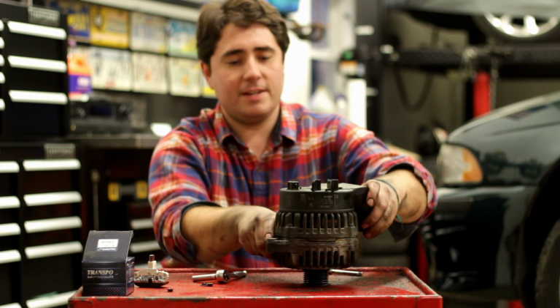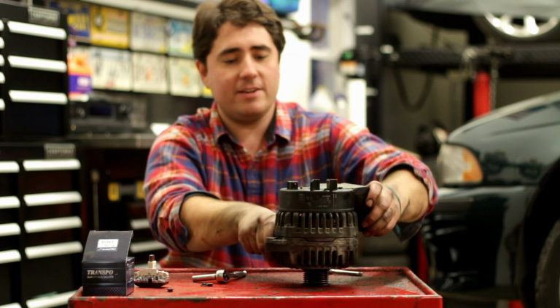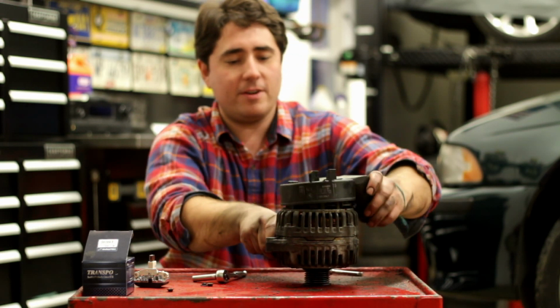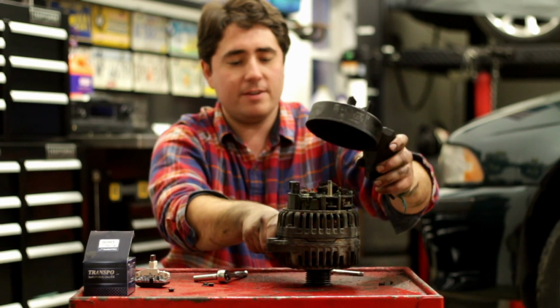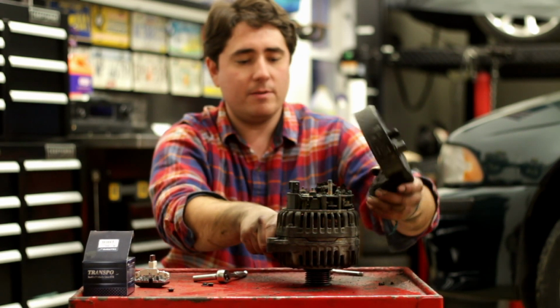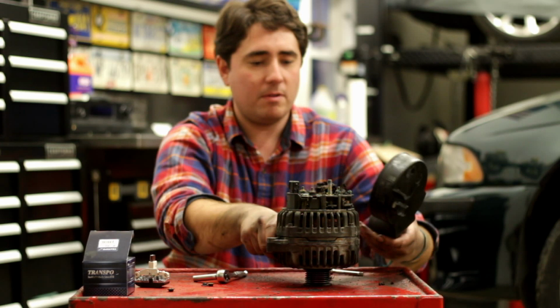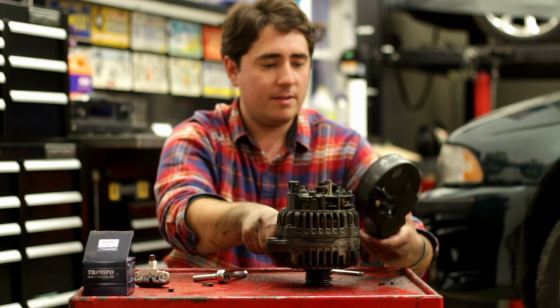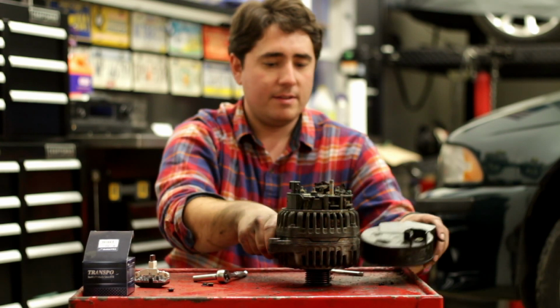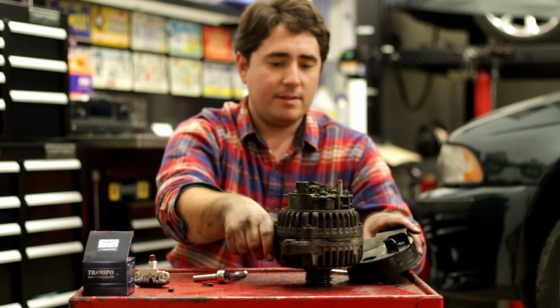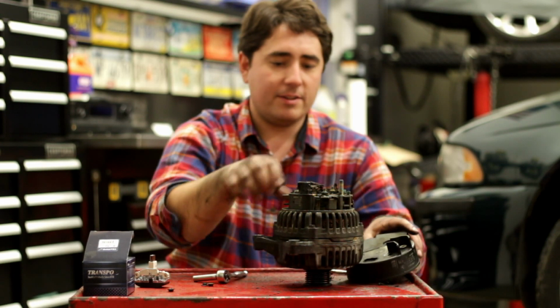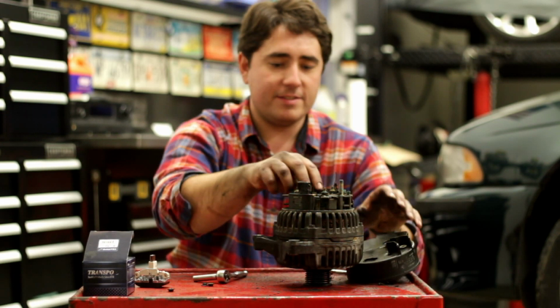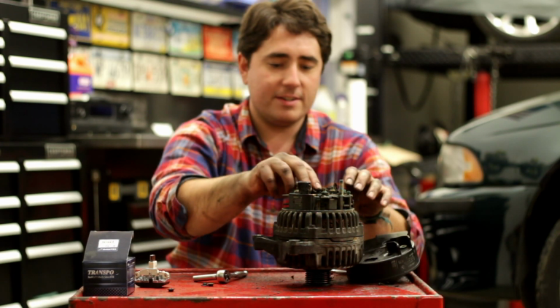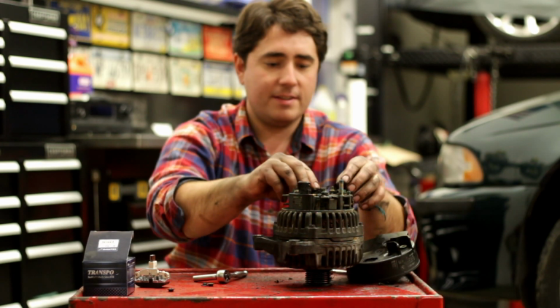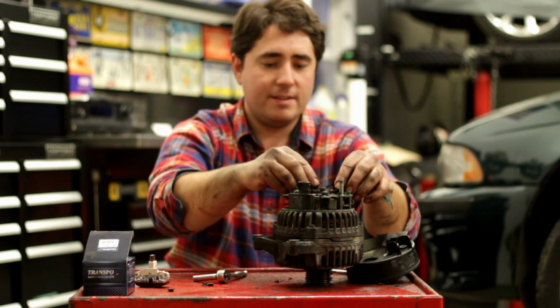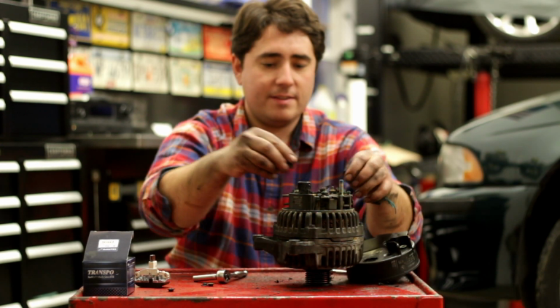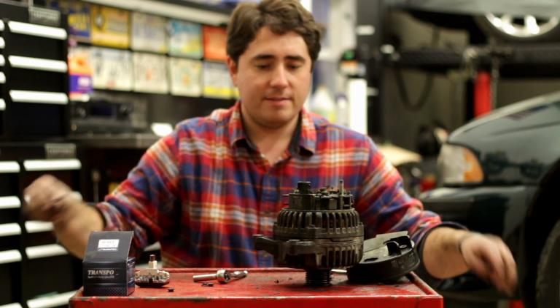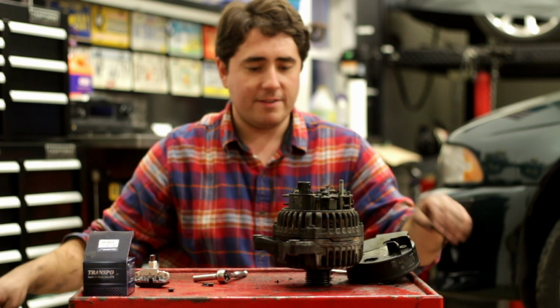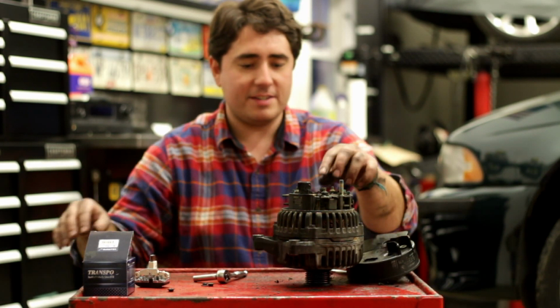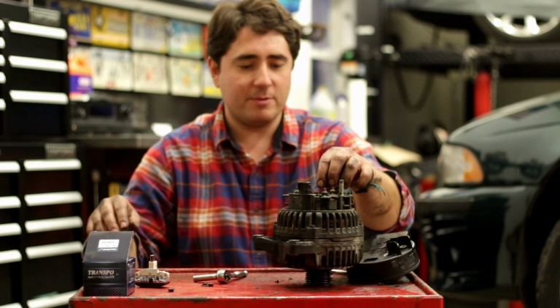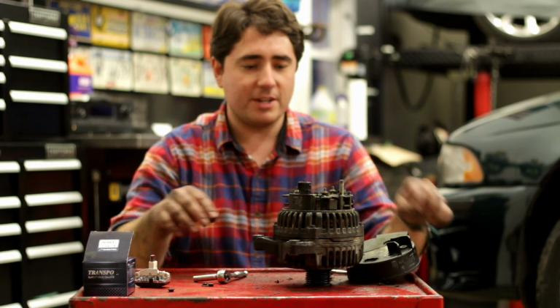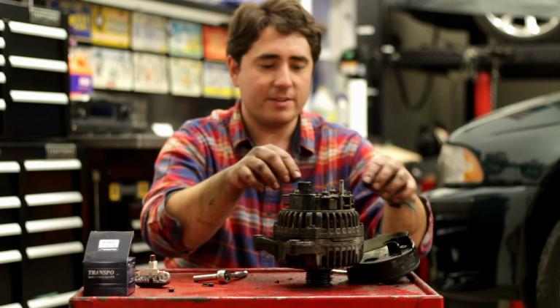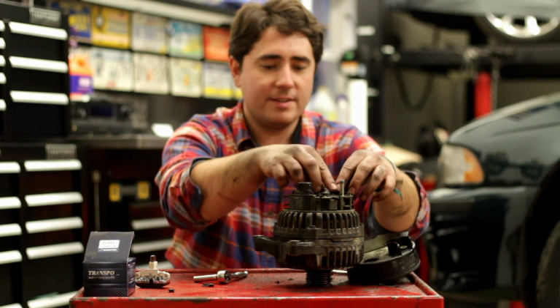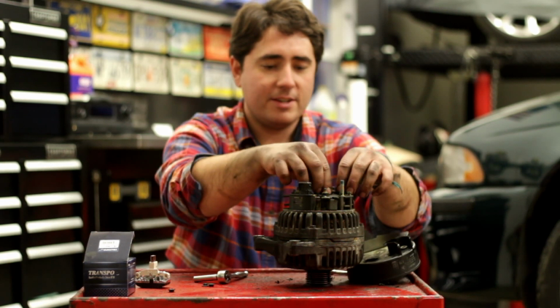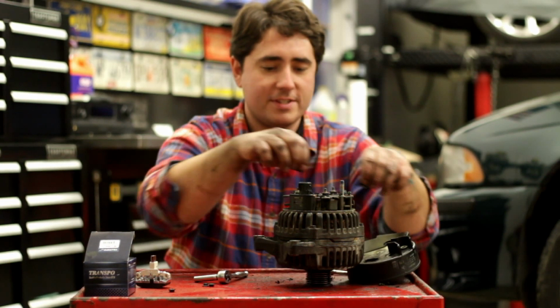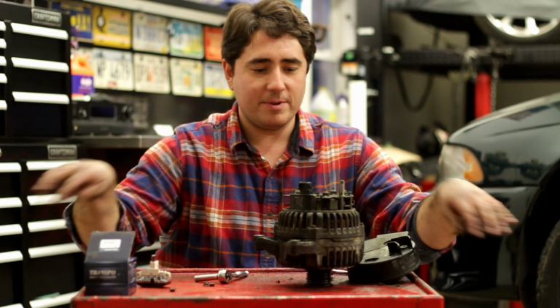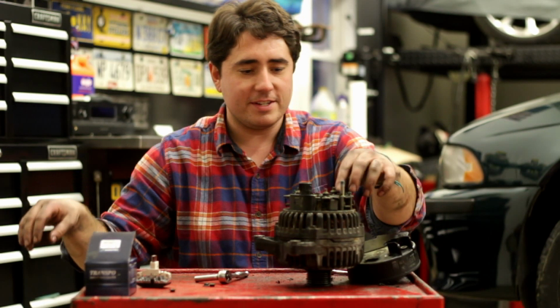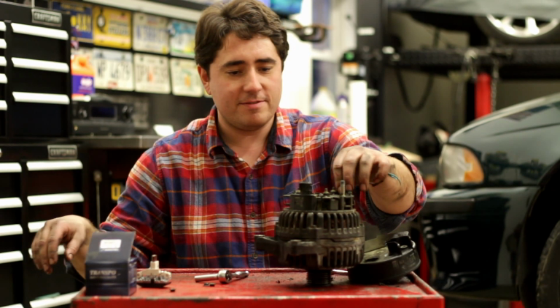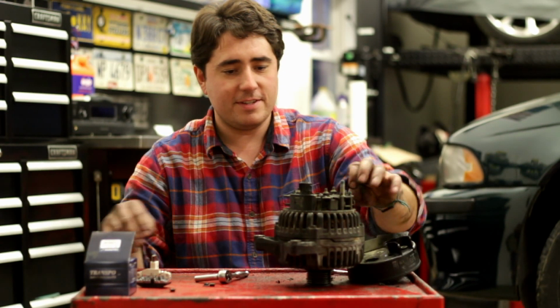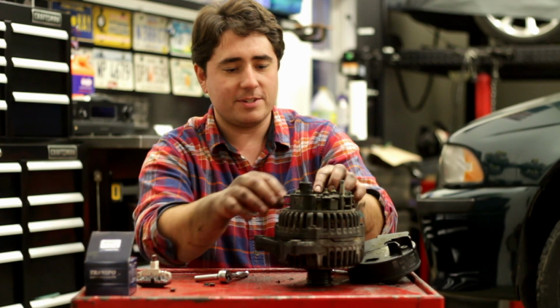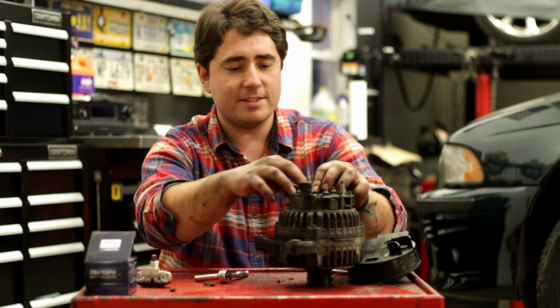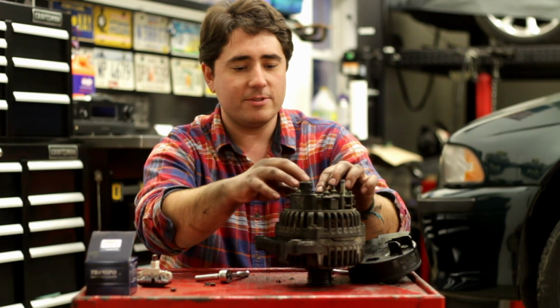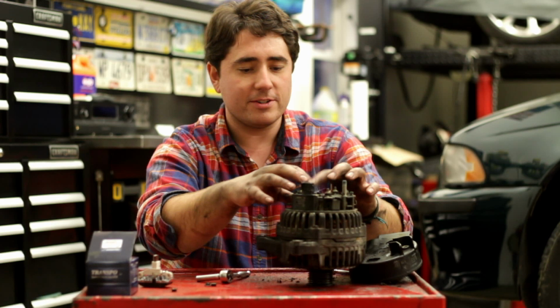Taking the air cover off here. A lot of leaves in here. They have all that ducting work to go in here and cool it down, but obviously it sticks a bunch of leaves in there too. That's not good.